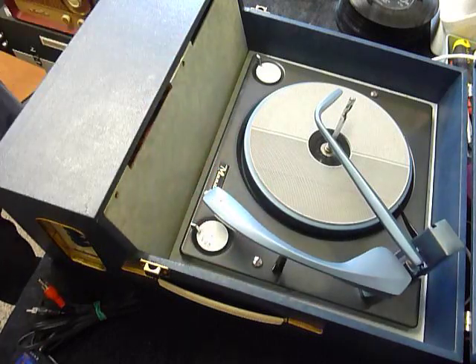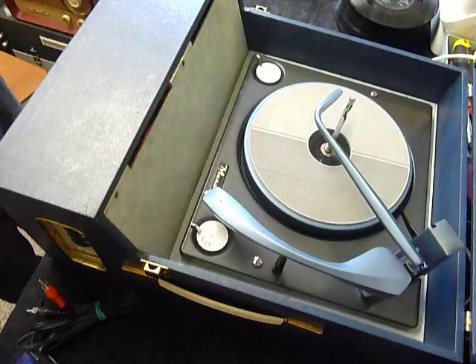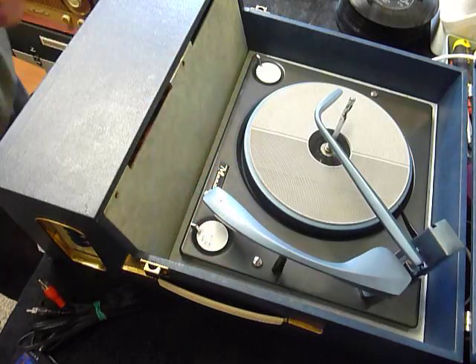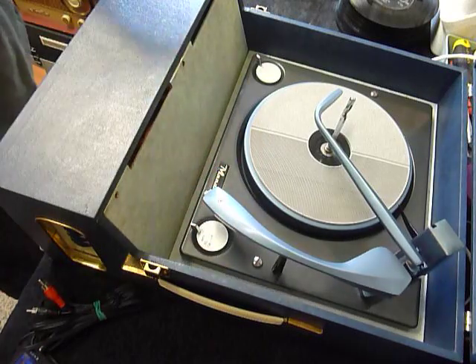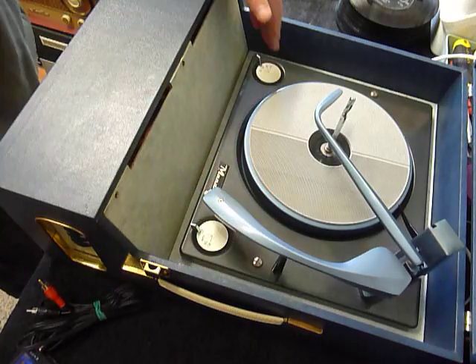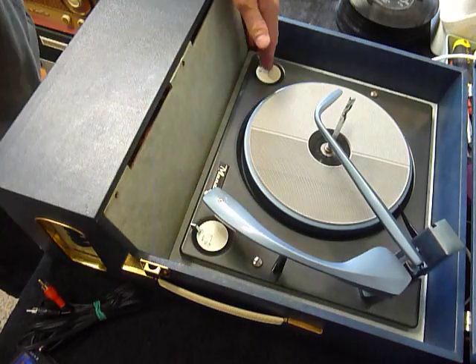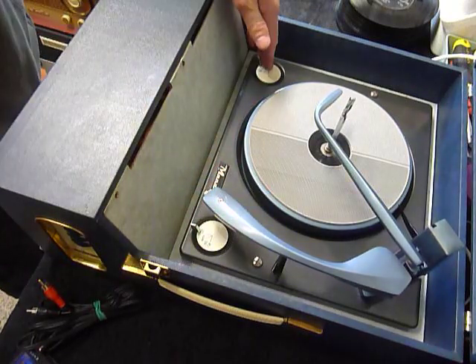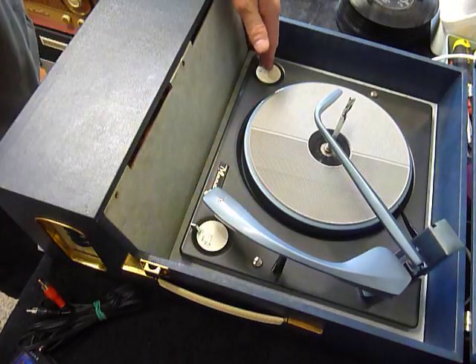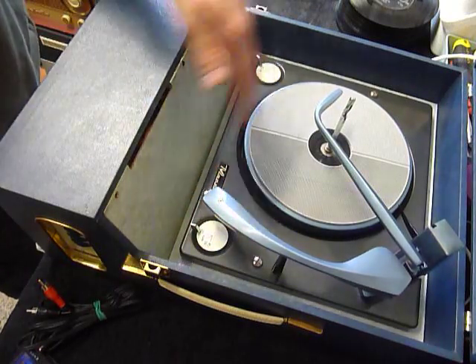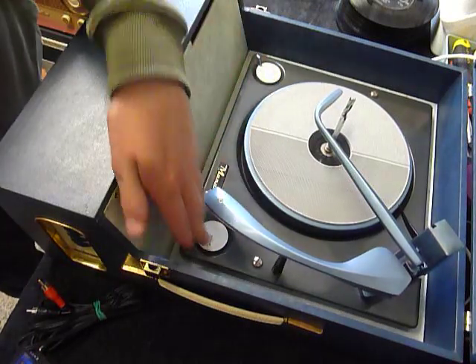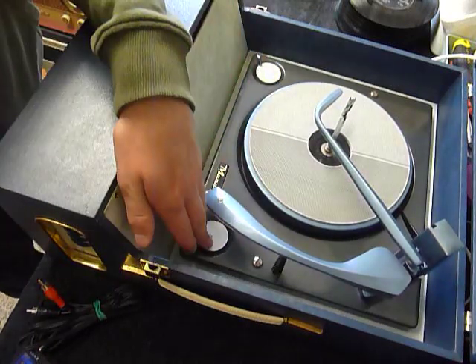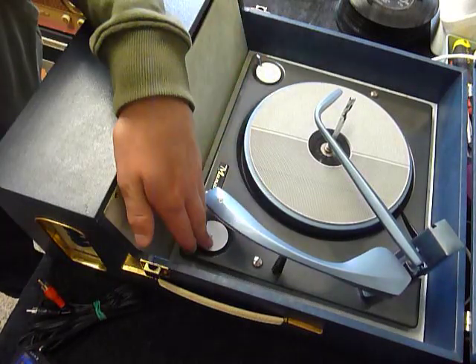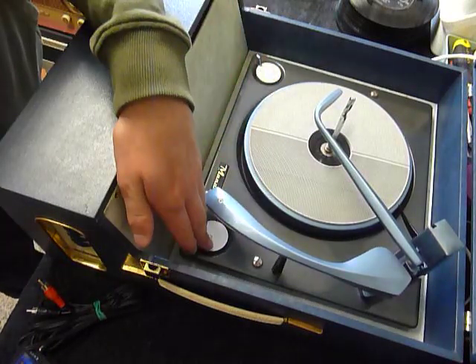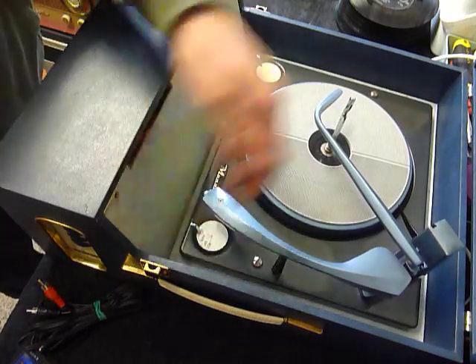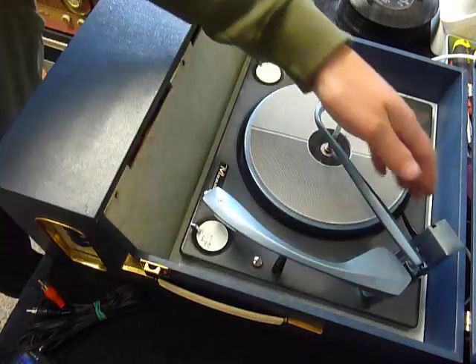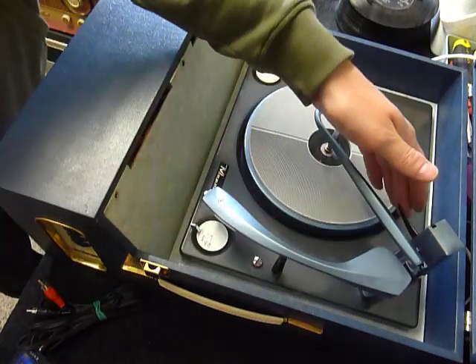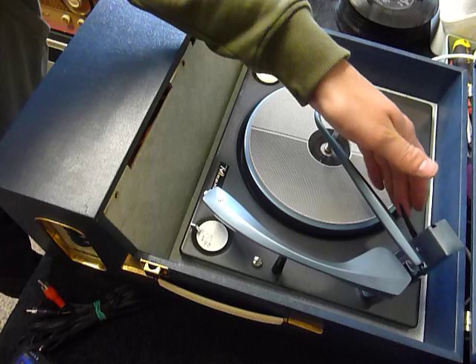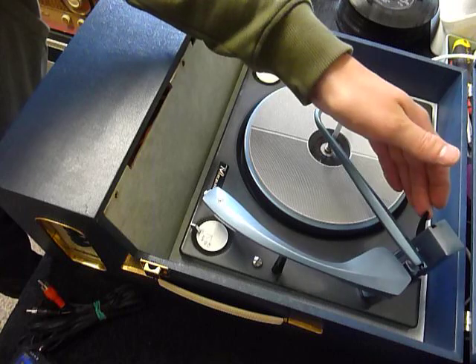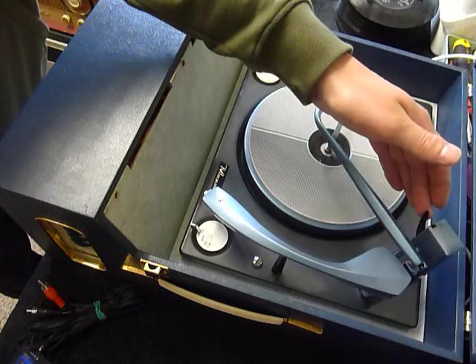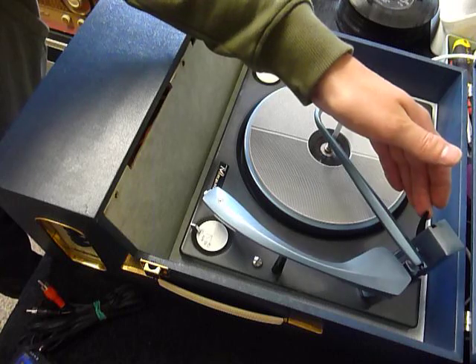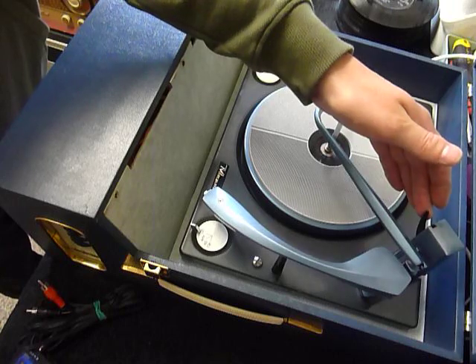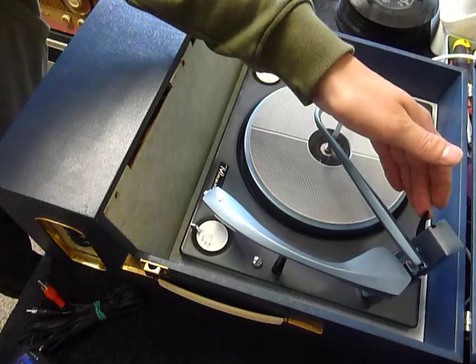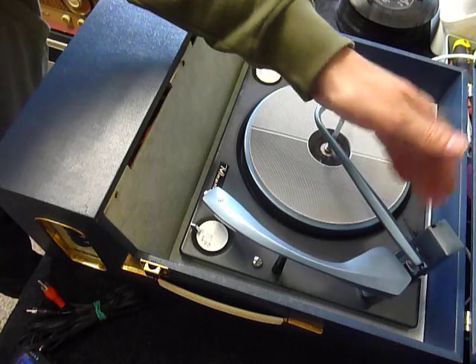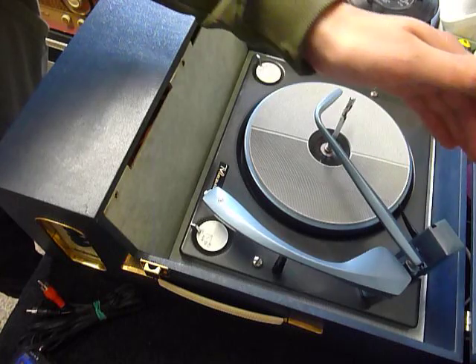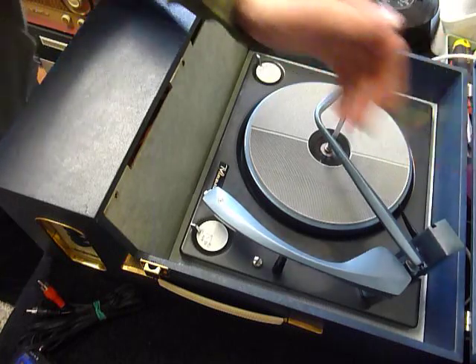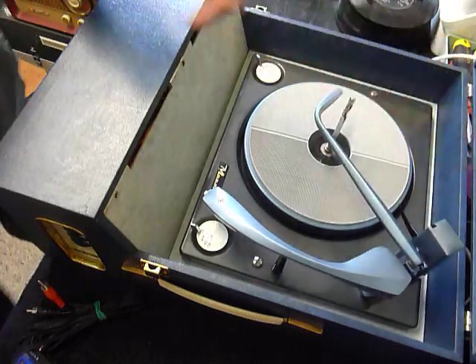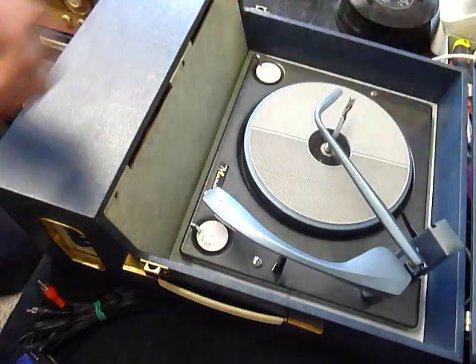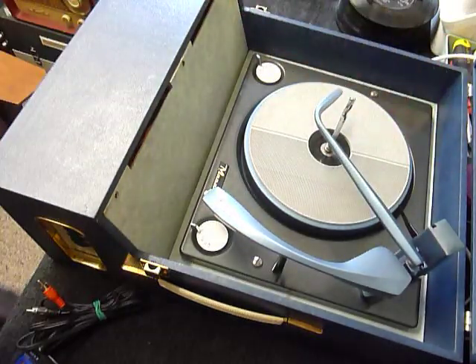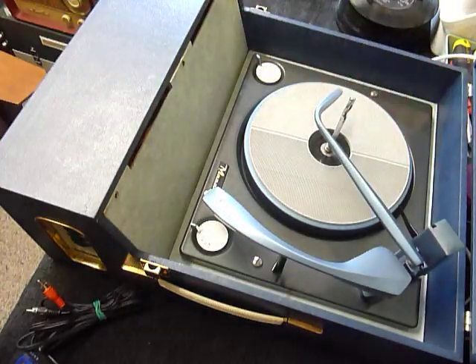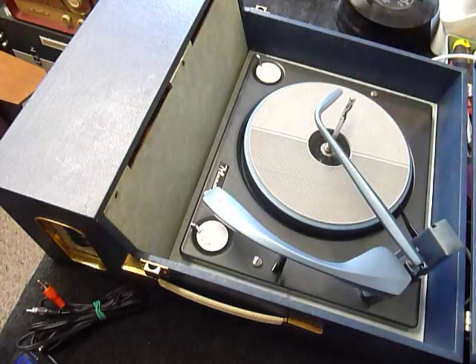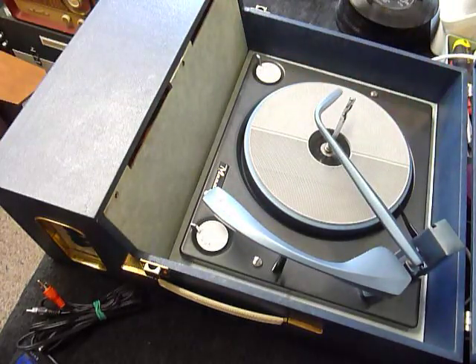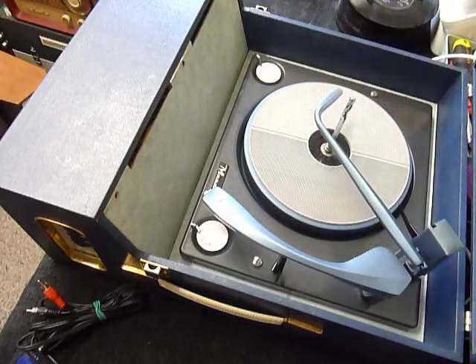On the deck you have the speed control here, stop/start here, and automatic size detector lever here. The control panel is on the side.